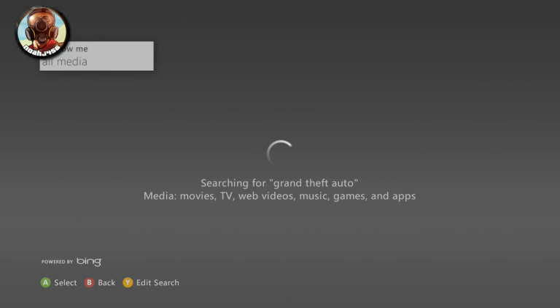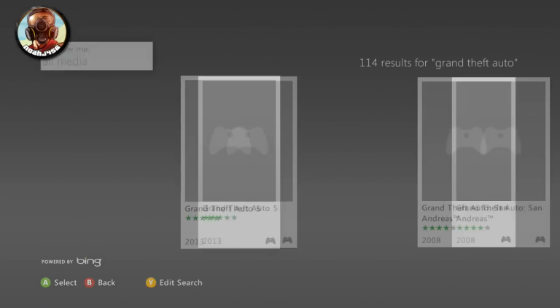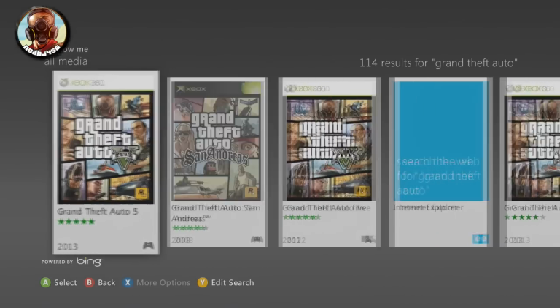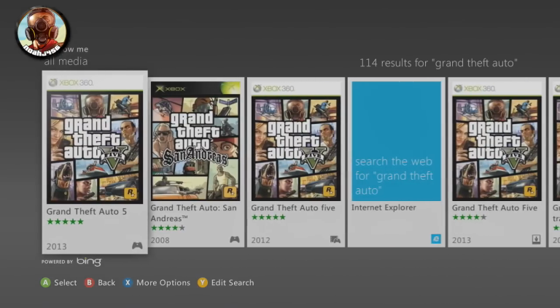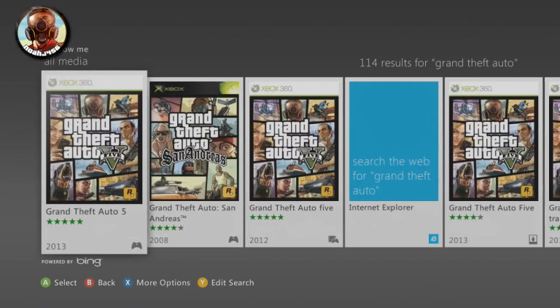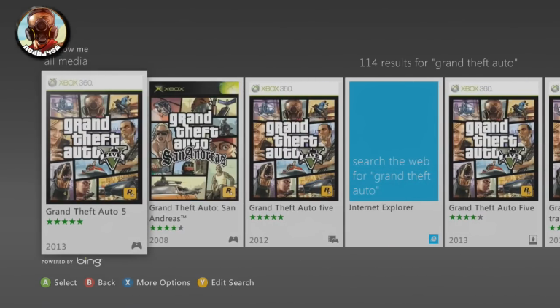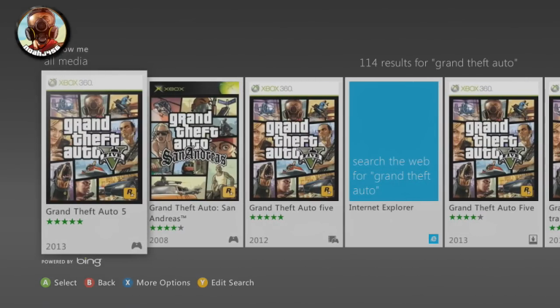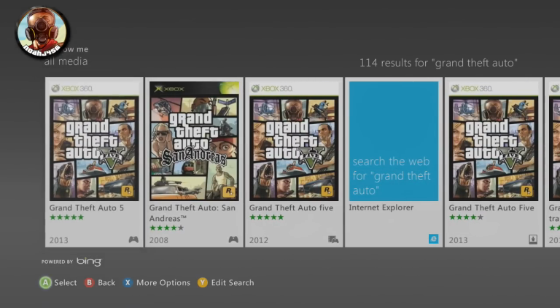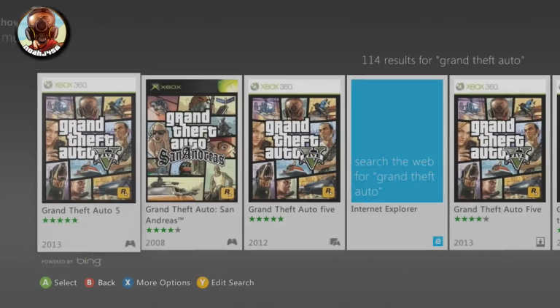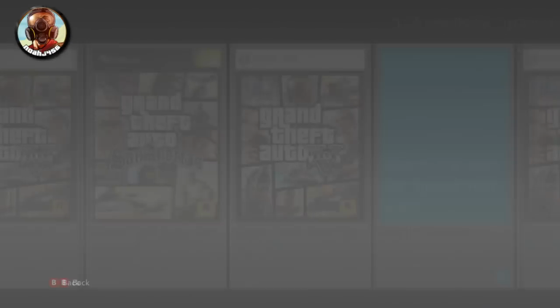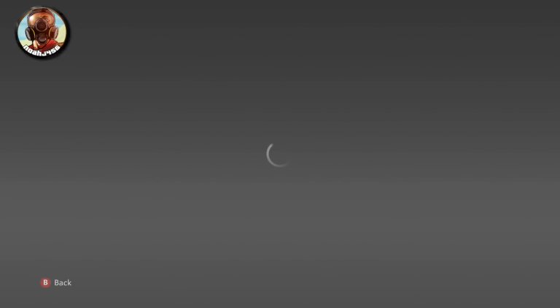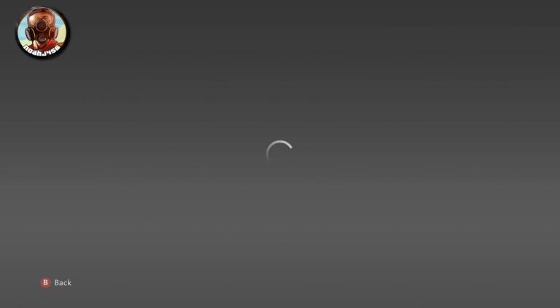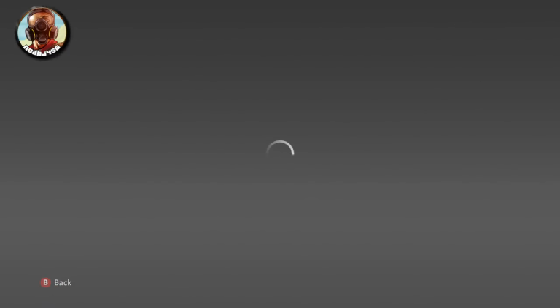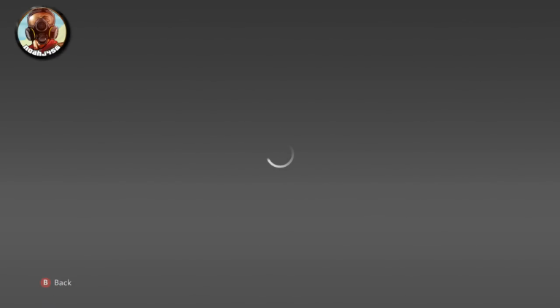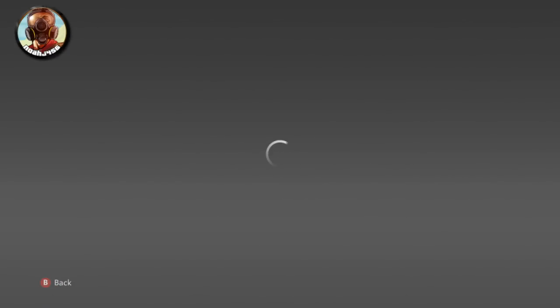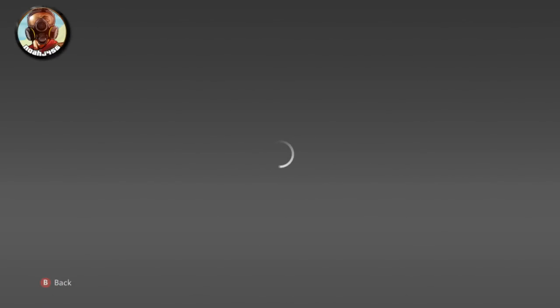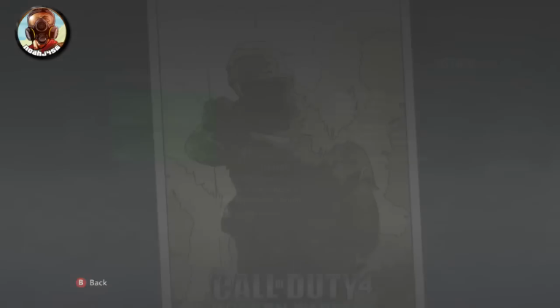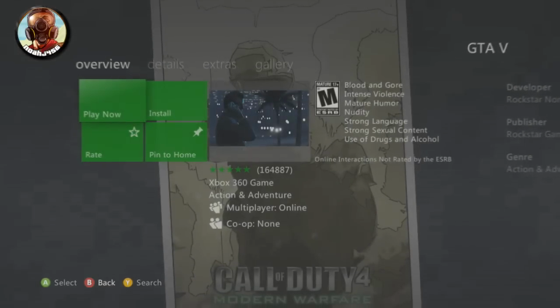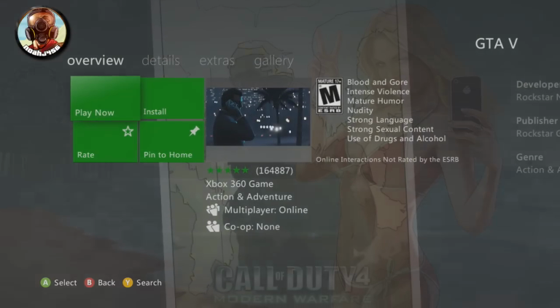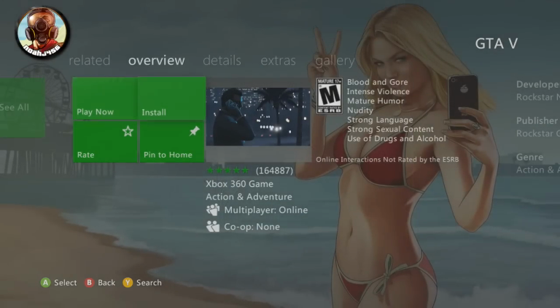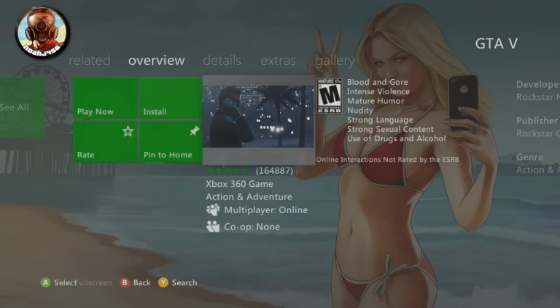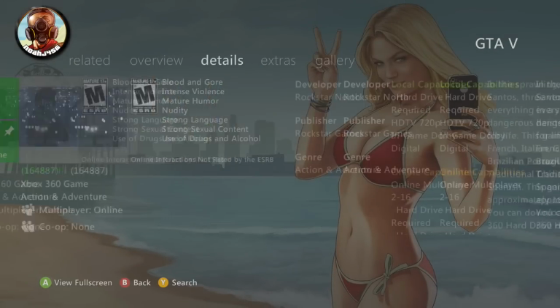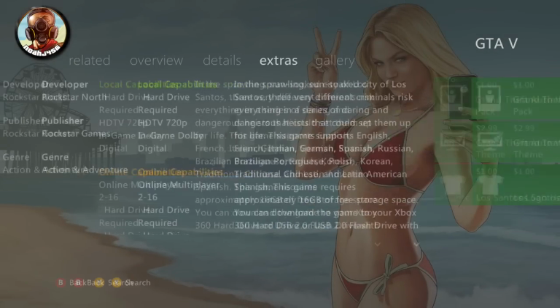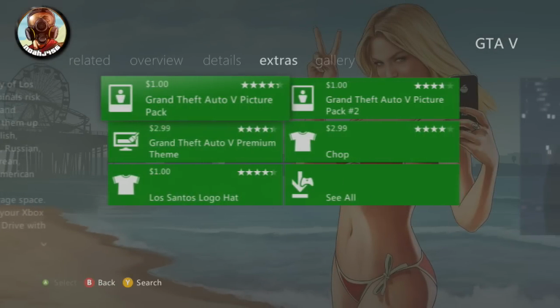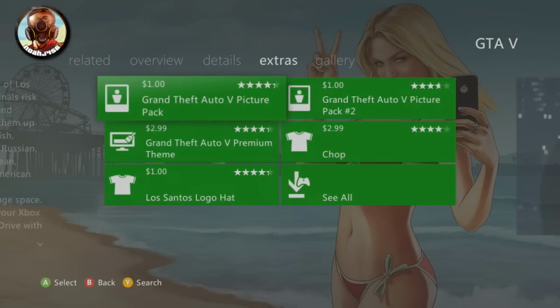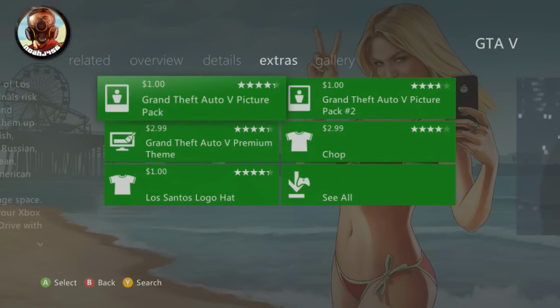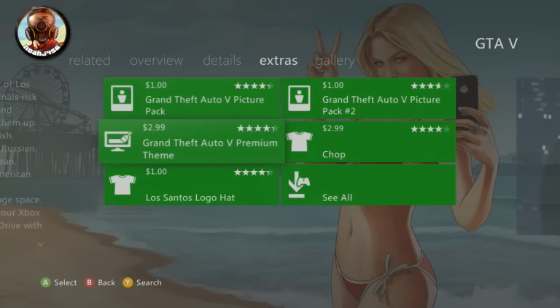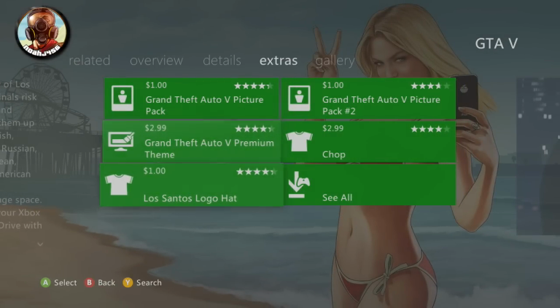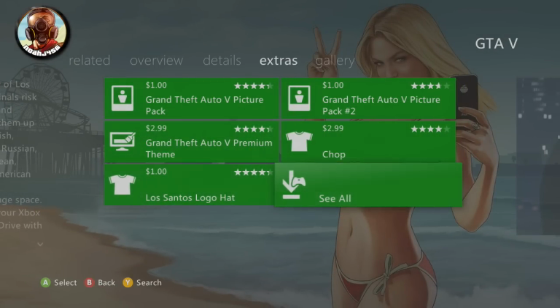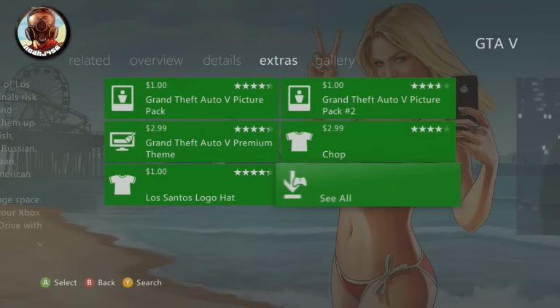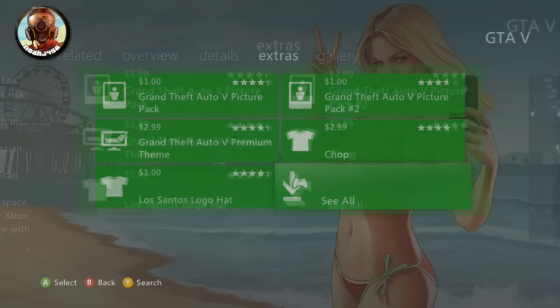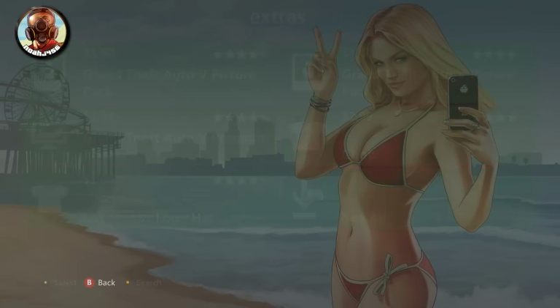You can also get to this by going through the game menu, but as you can see, Grand Theft Auto 5 will pop up. Go ahead and click on that and then go to Extras. This is an easy way to get it without having to wait for it to be updated all the way to GTA Online.